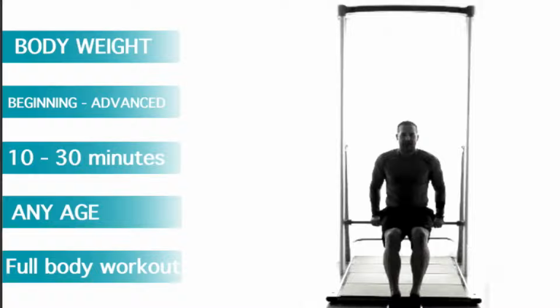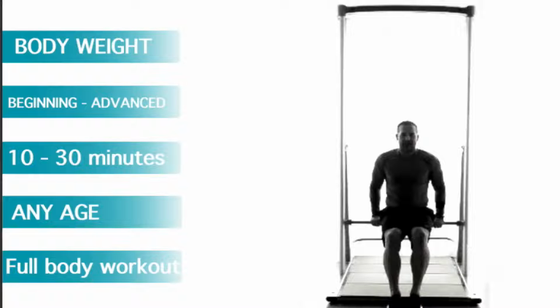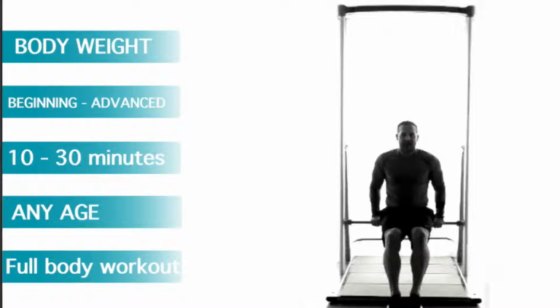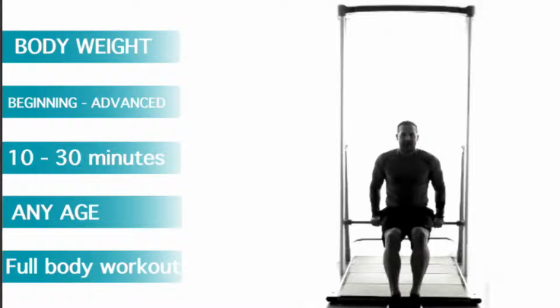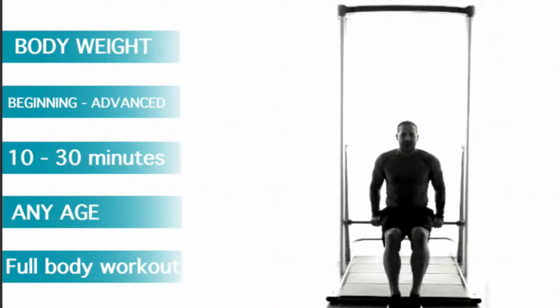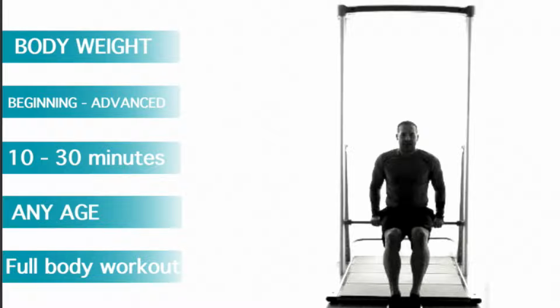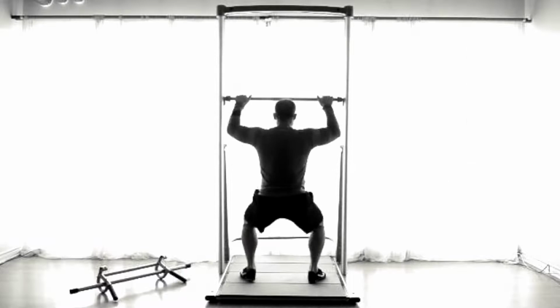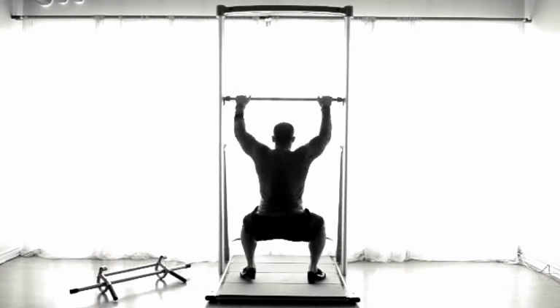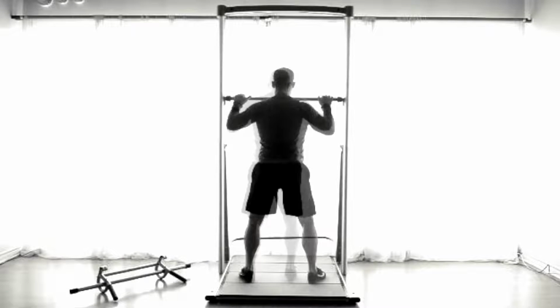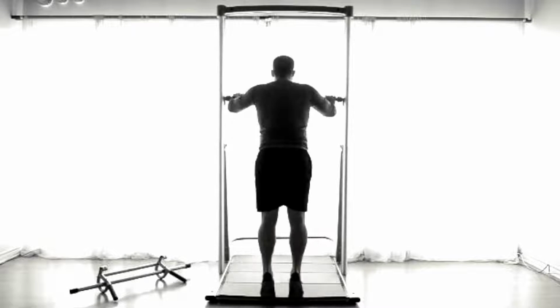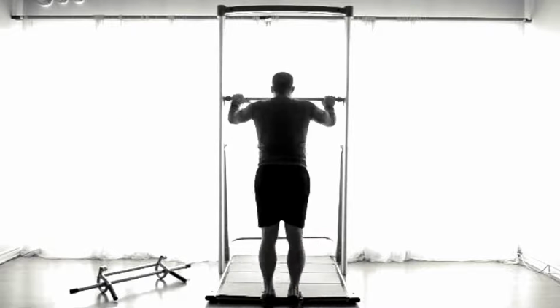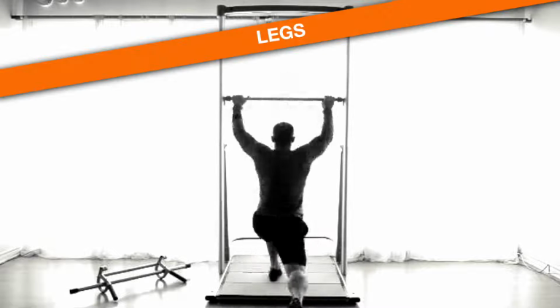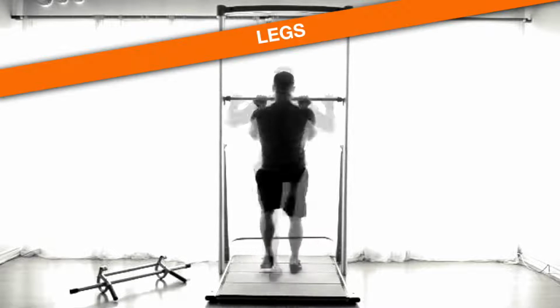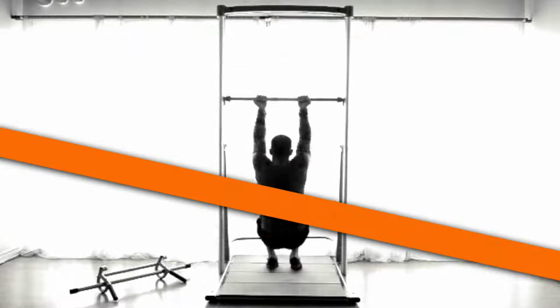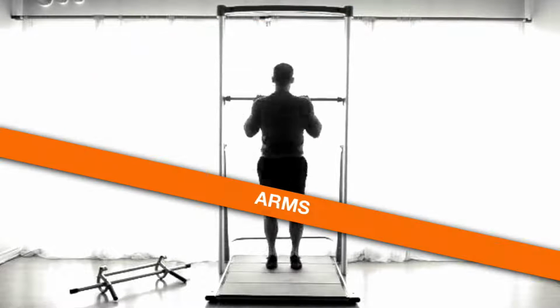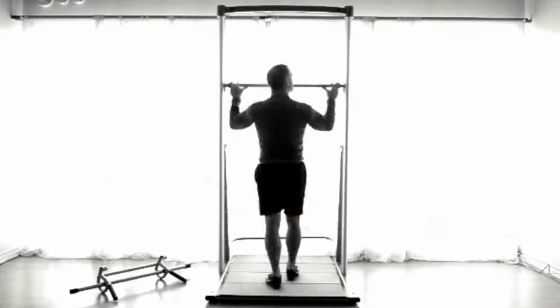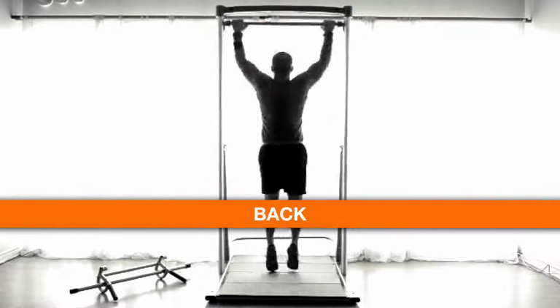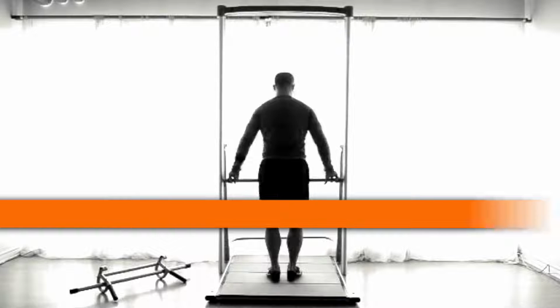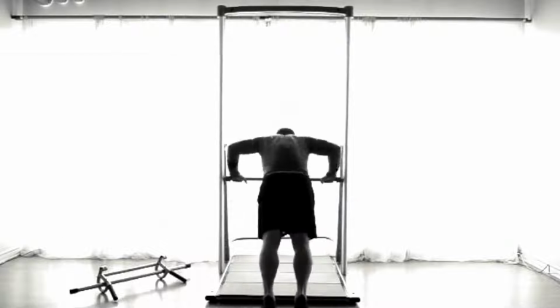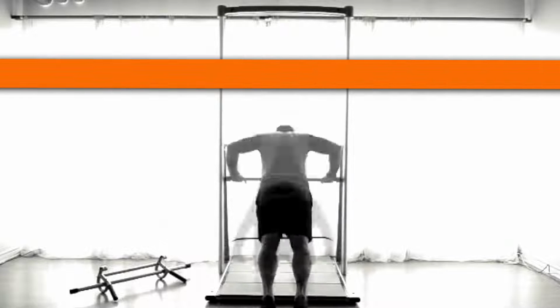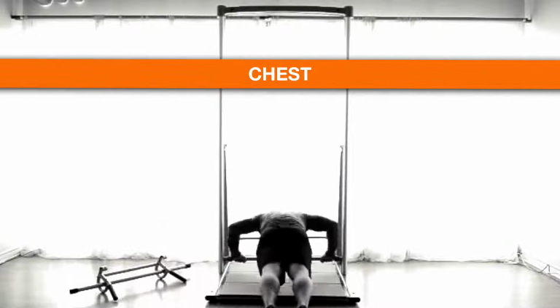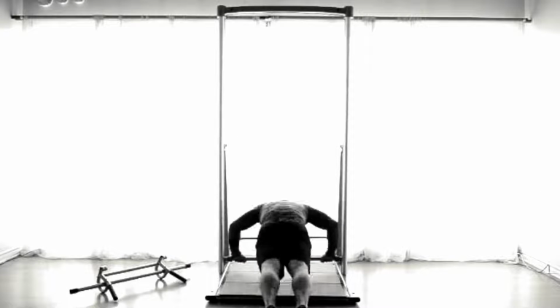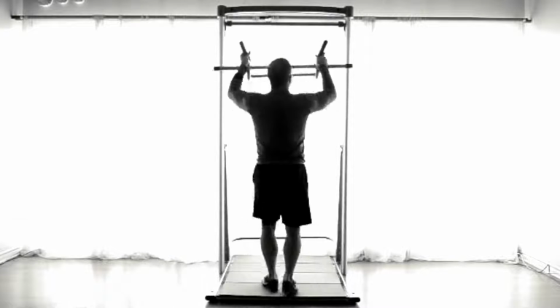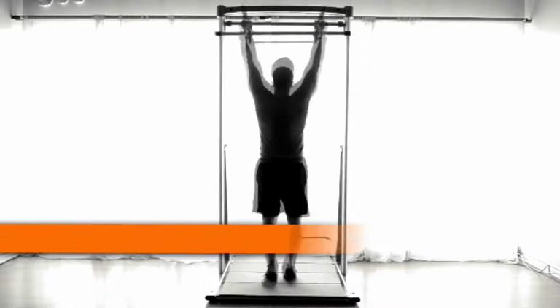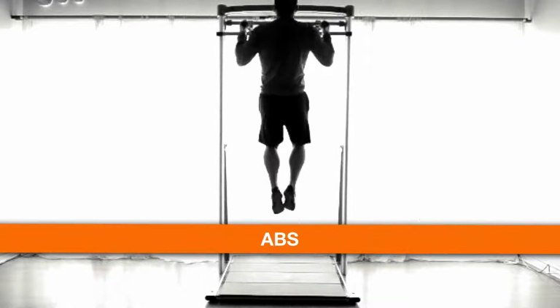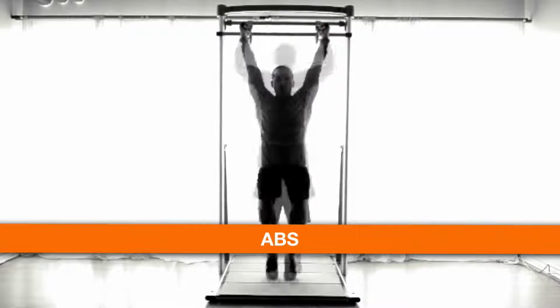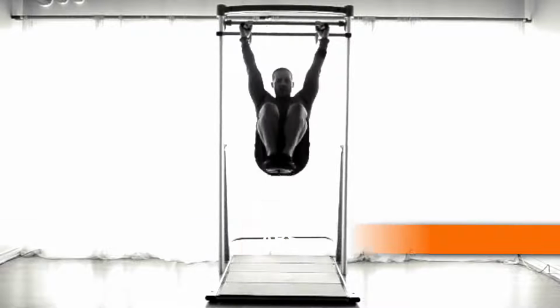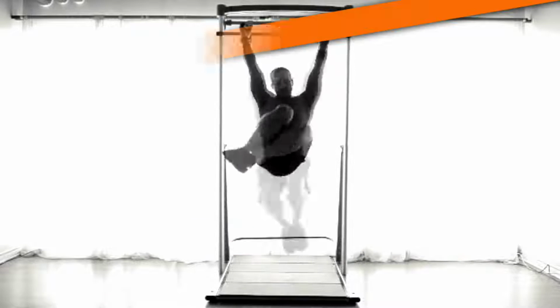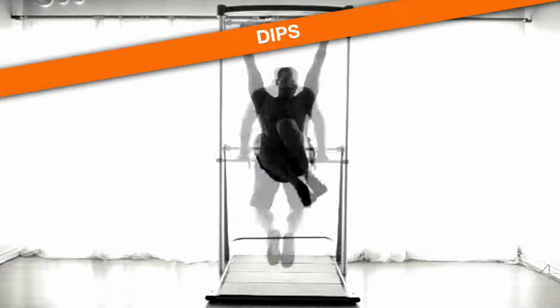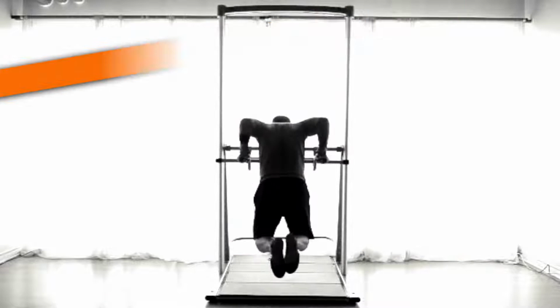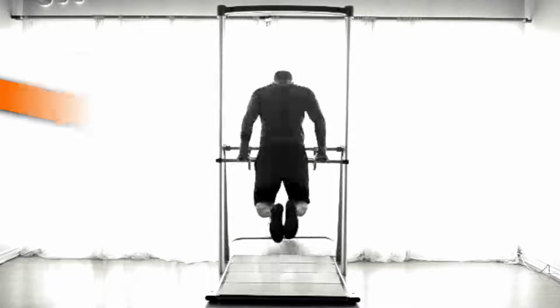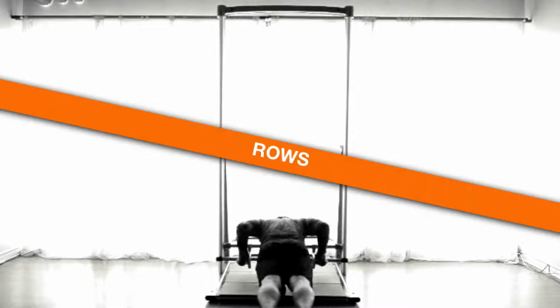This is the home exercise system you've been waiting for. Workout legs, arms, back, chest and more. Quick change for abs, dips and rows.